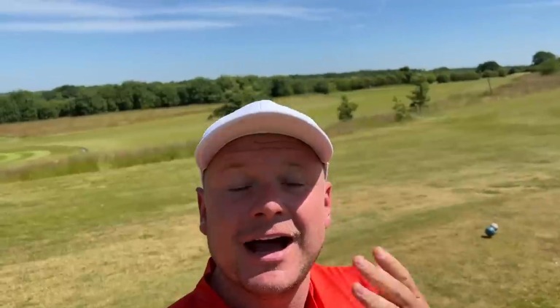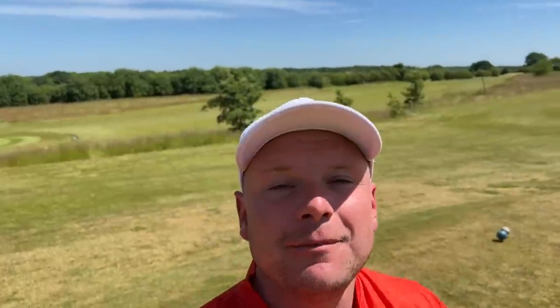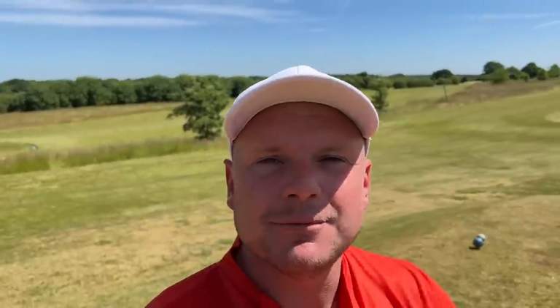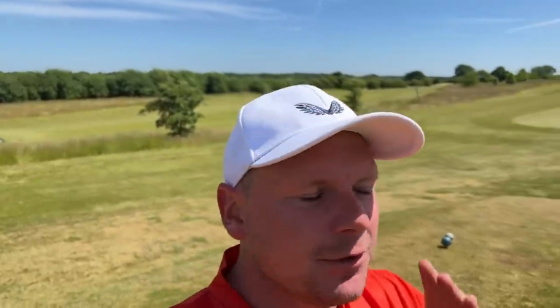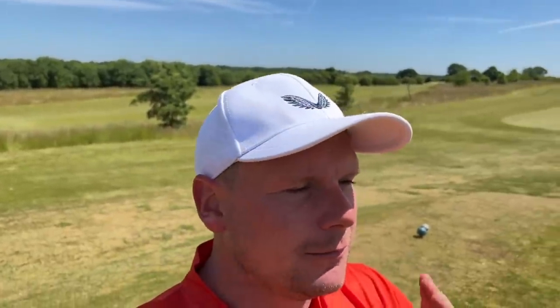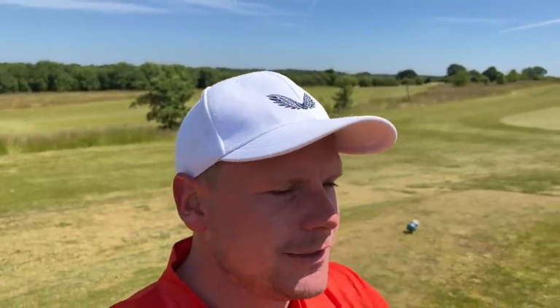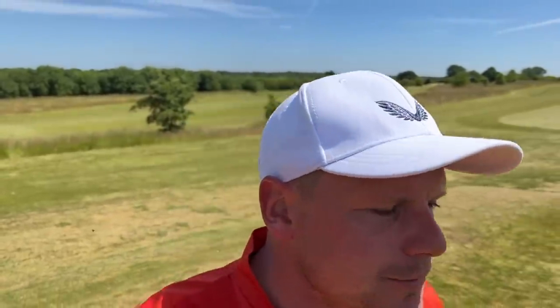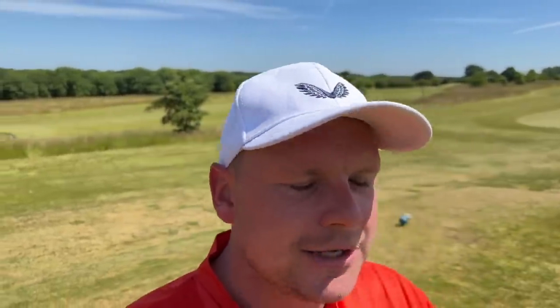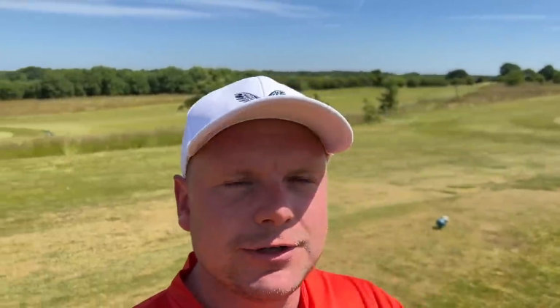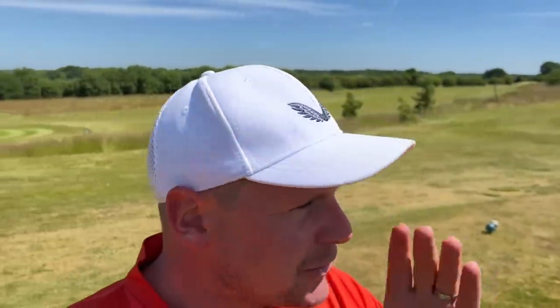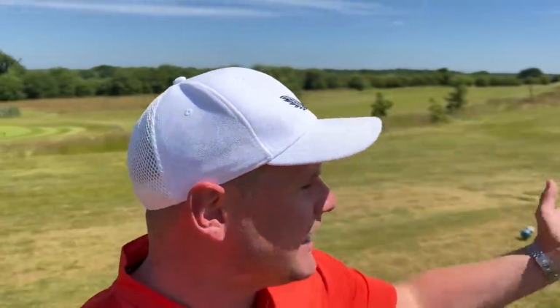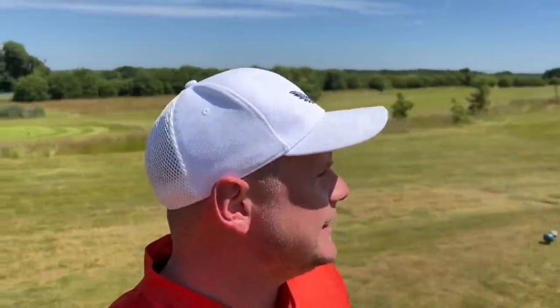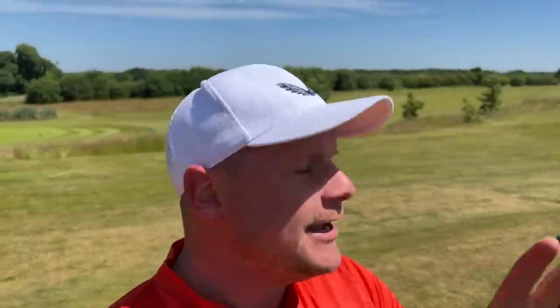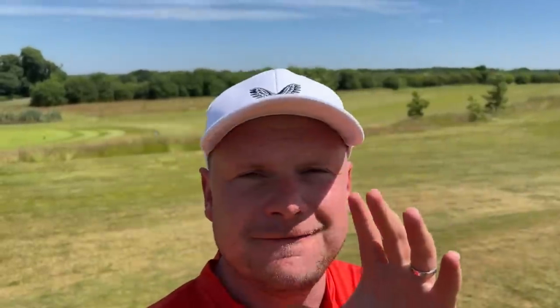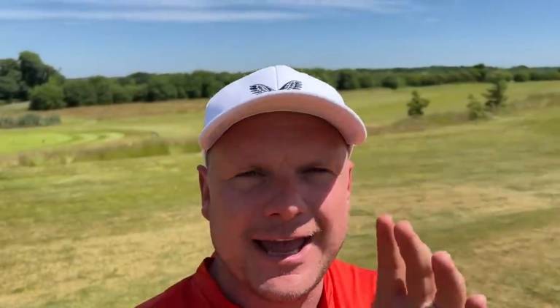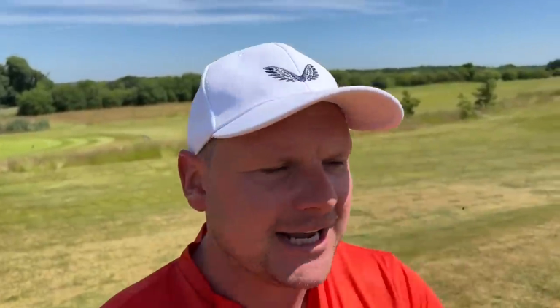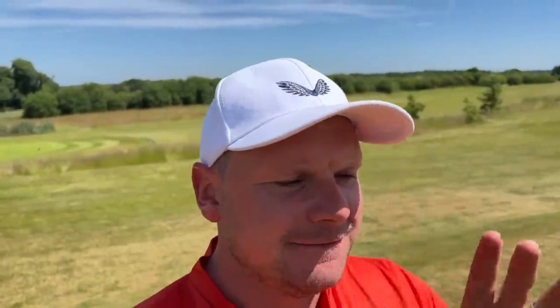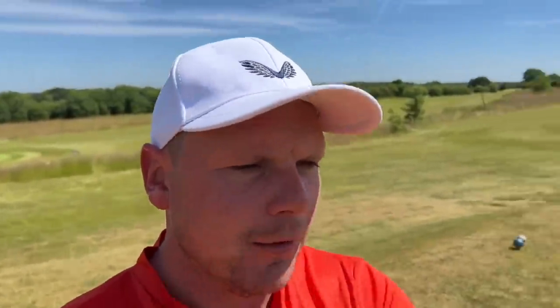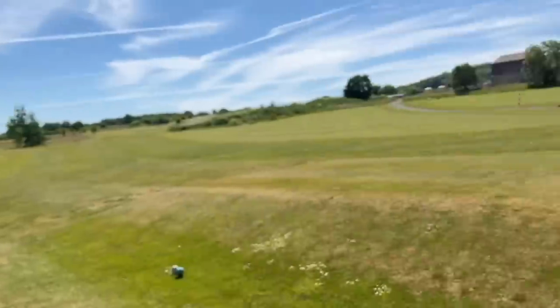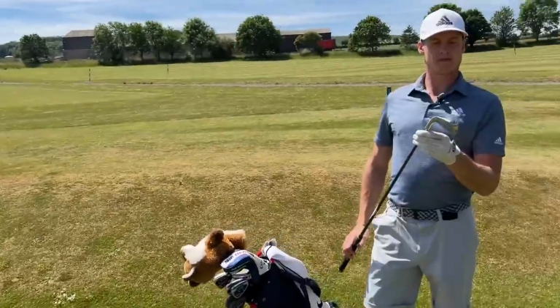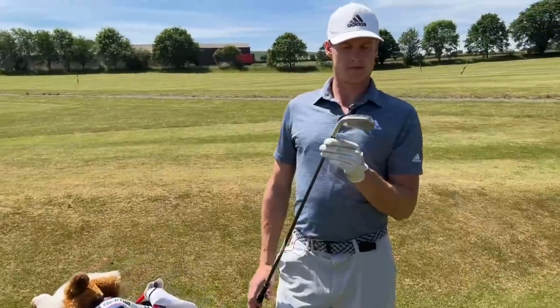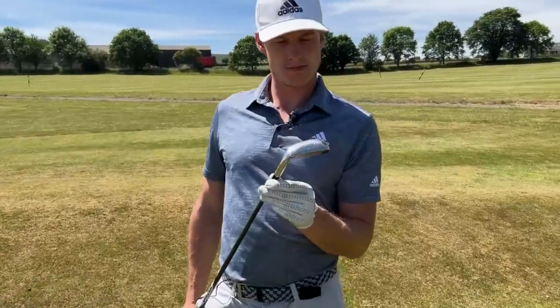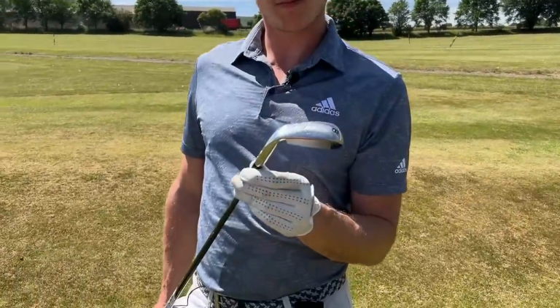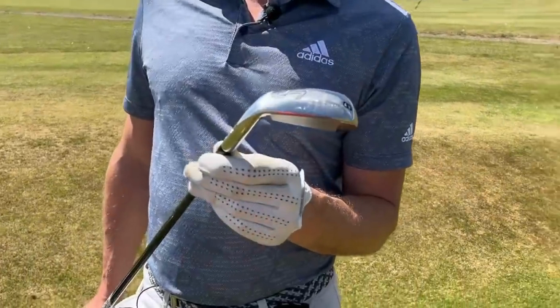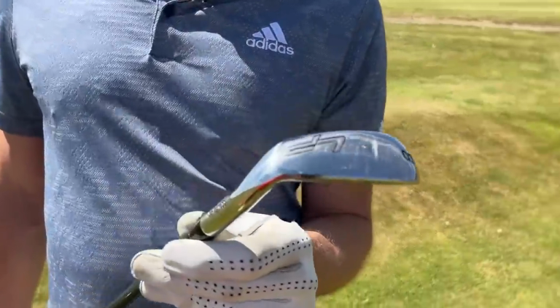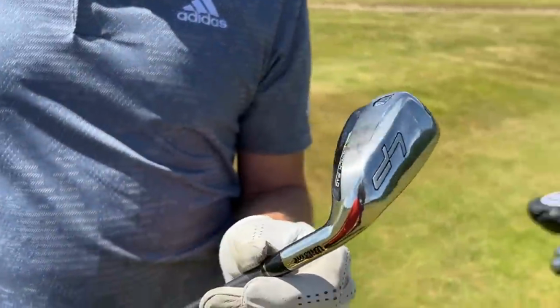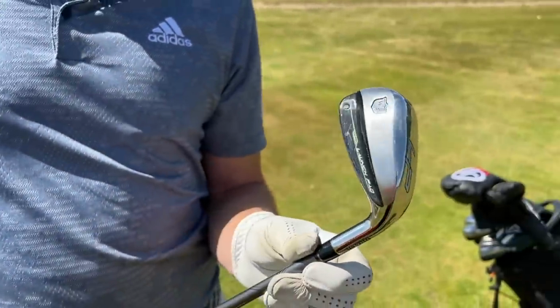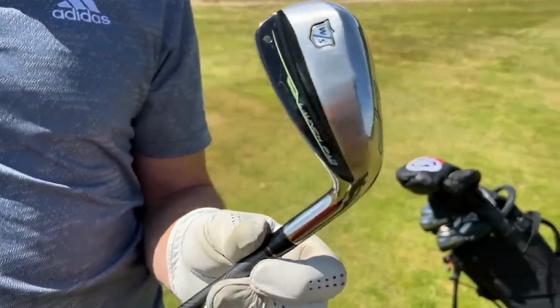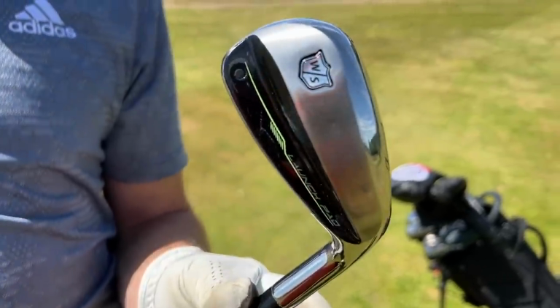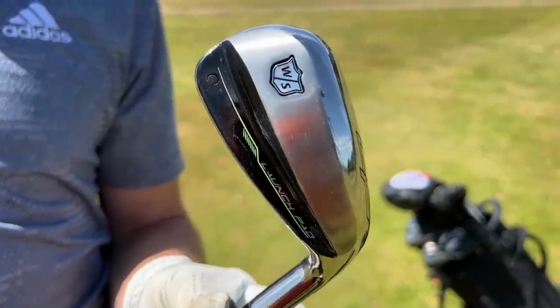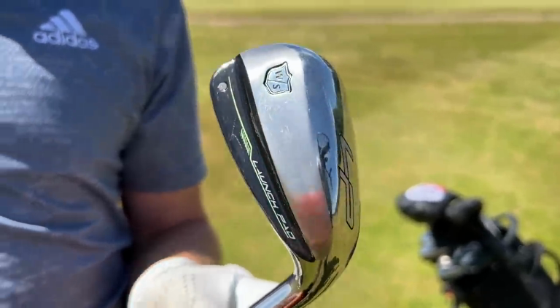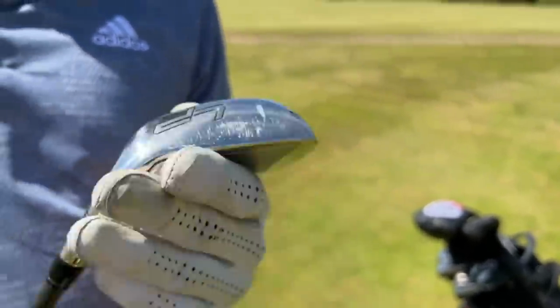Hi everyone, my name's James Robinson and welcome to this YouTube channel. You've joined us today on a spectacular day for a very exciting video. Recently I've been testing the new Wilson Launchpad 2 irons. Foxy, what are your thoughts on these bad boys?